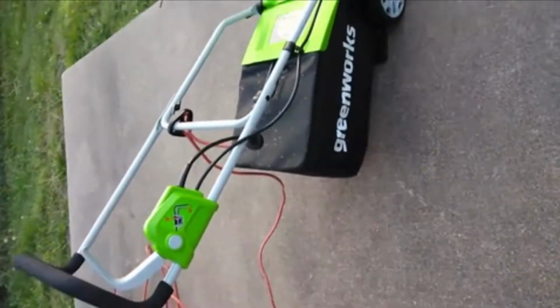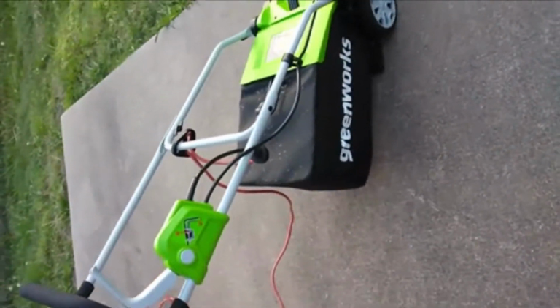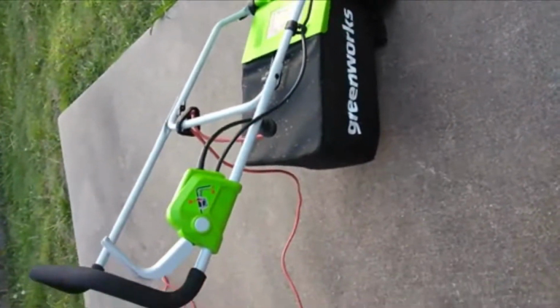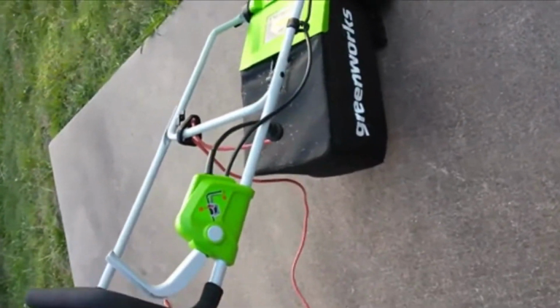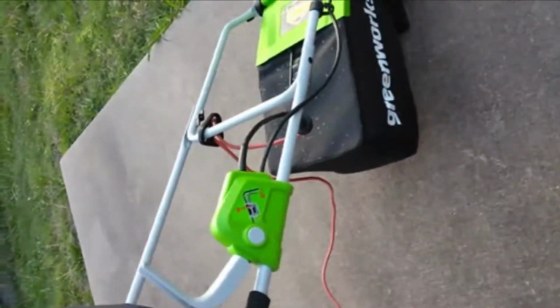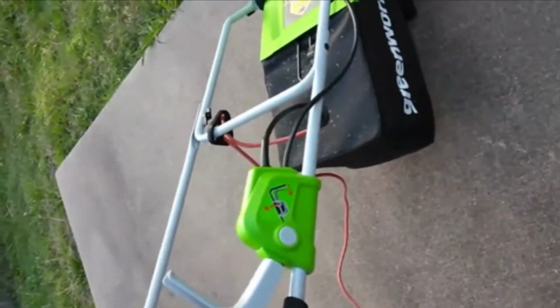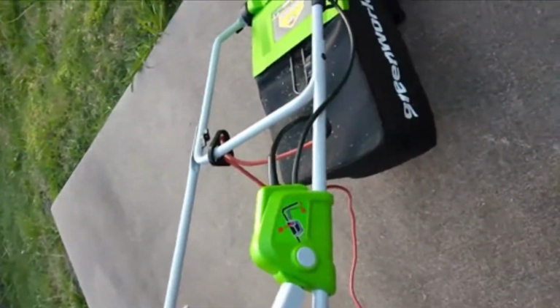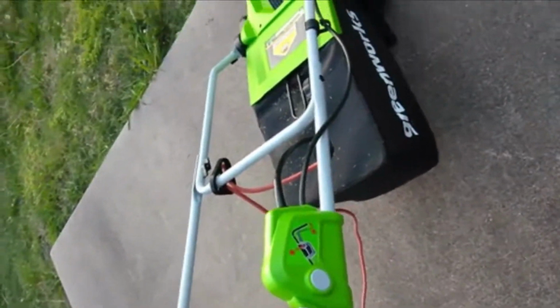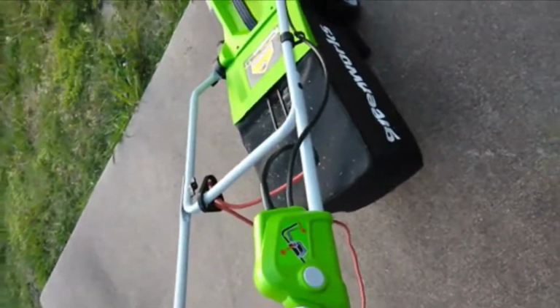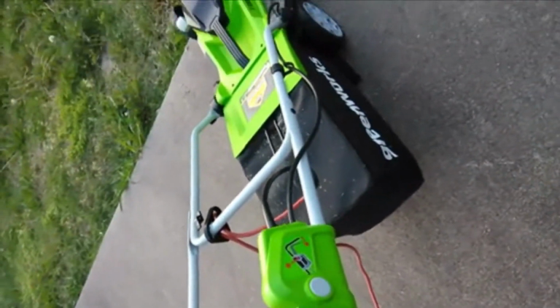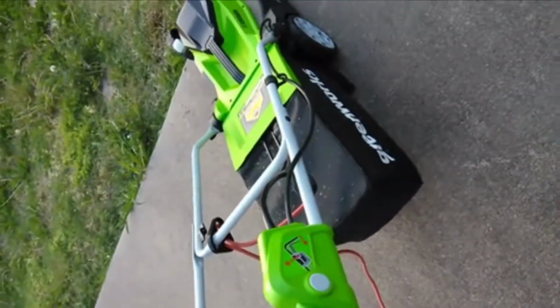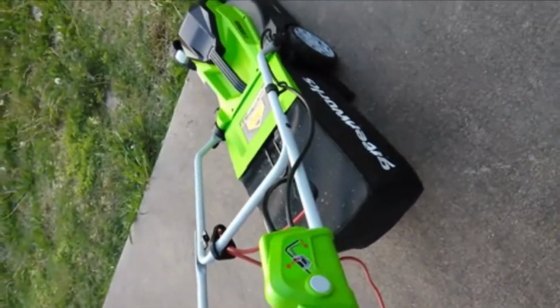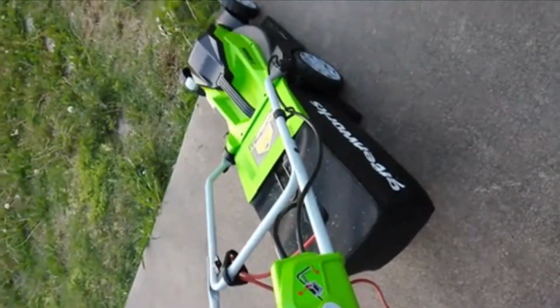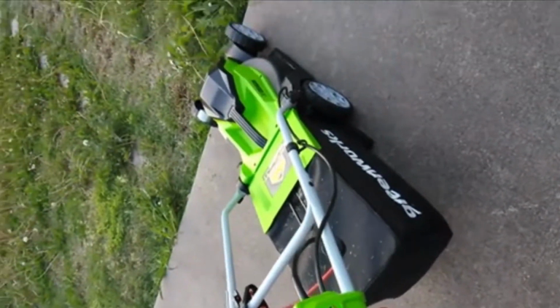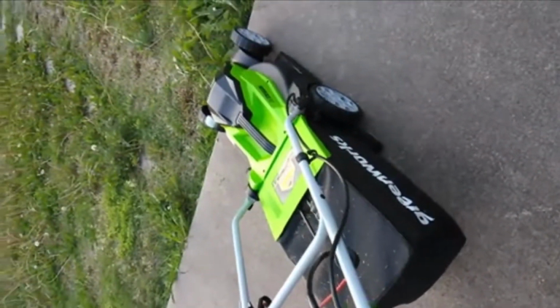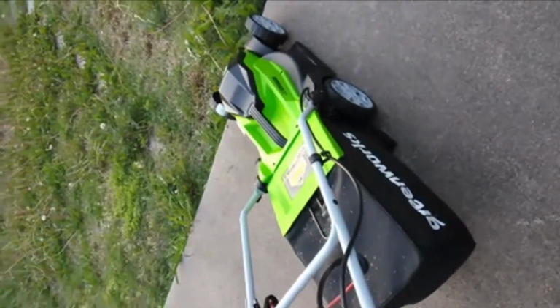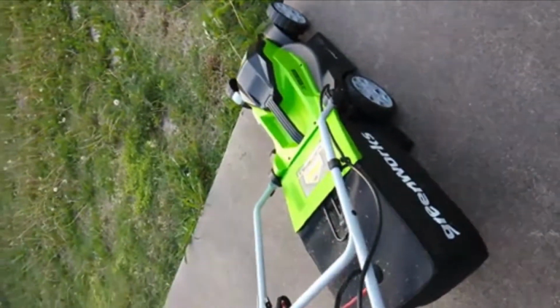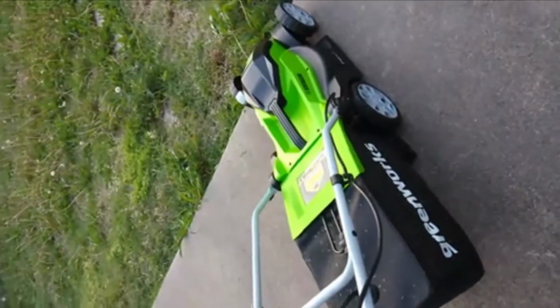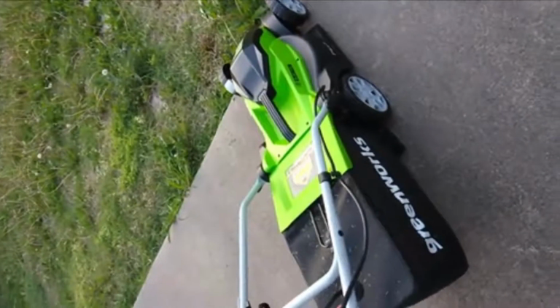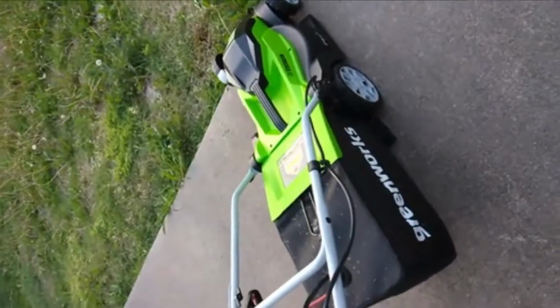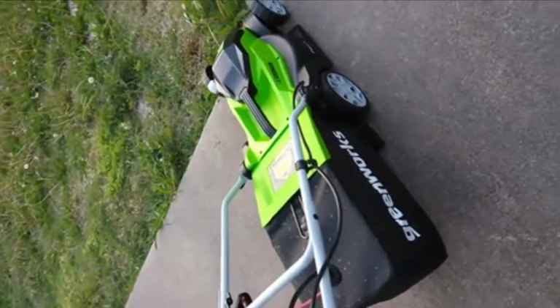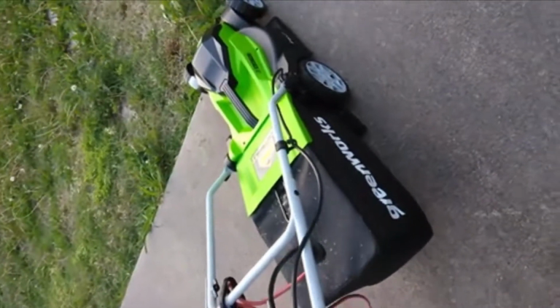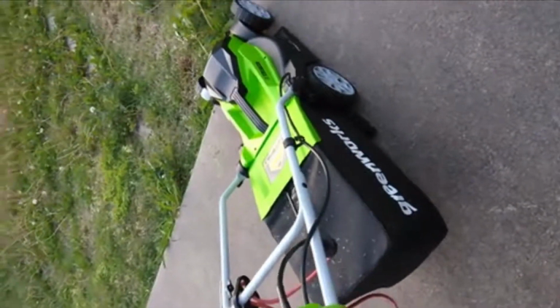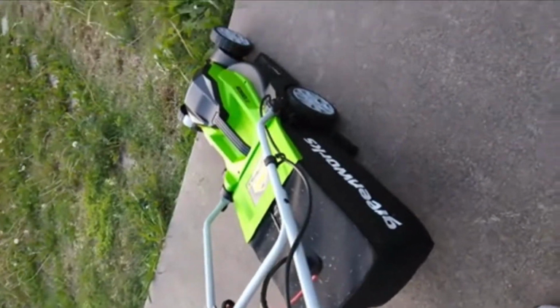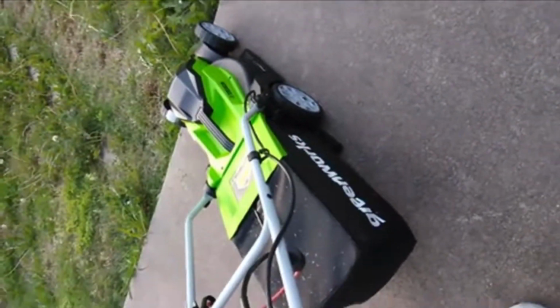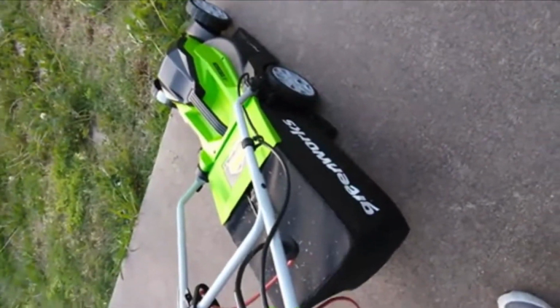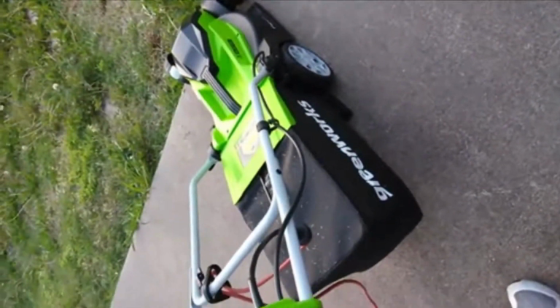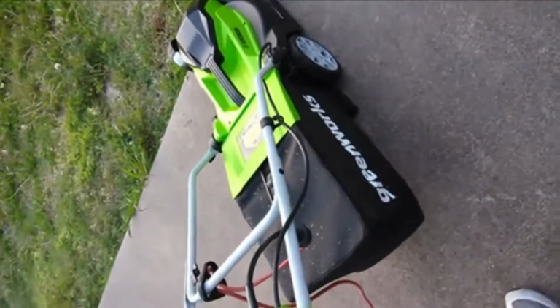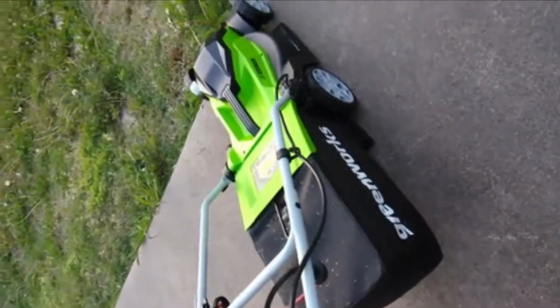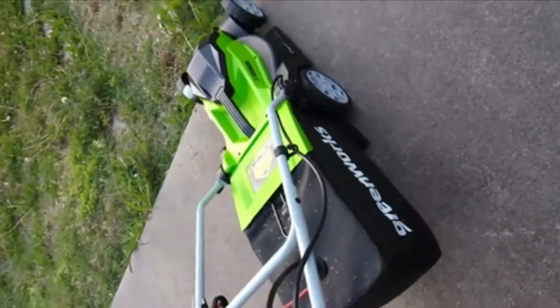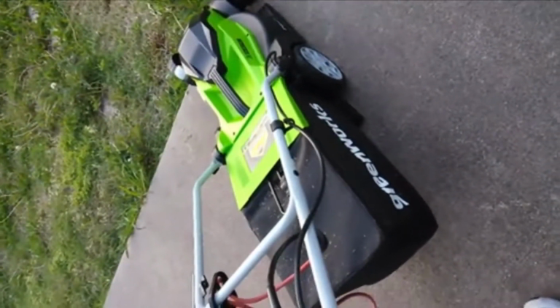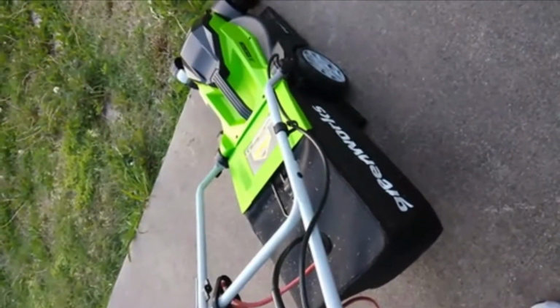We're going to do a cut right now. We've already done one pass, but we're going to go through it again and let you see how well it cuts the grass.